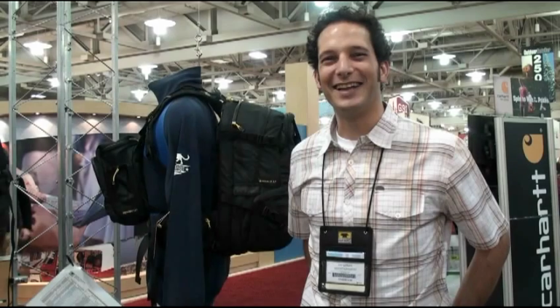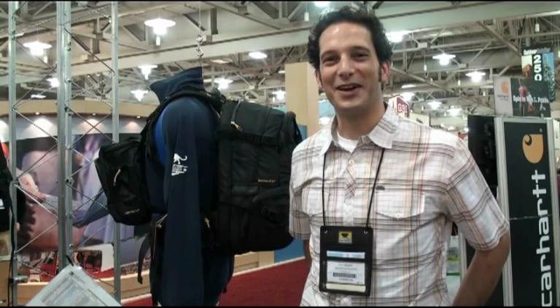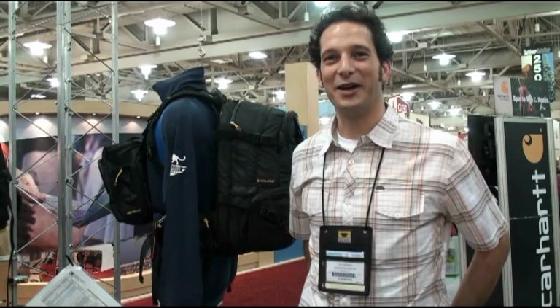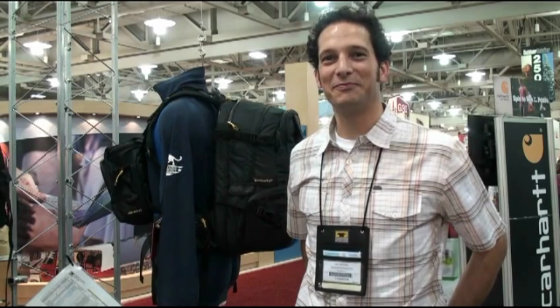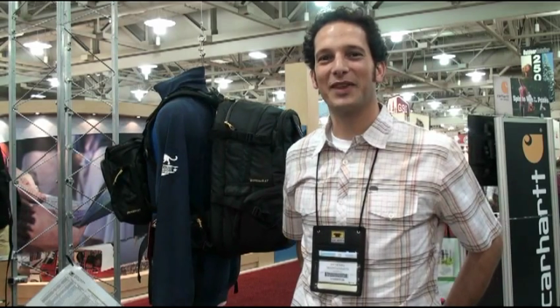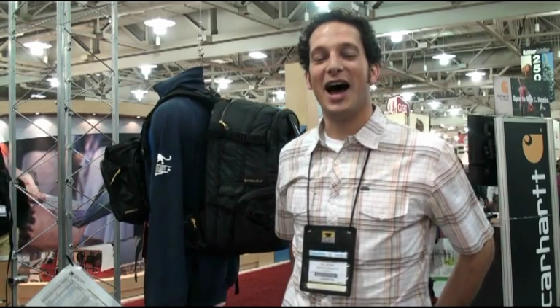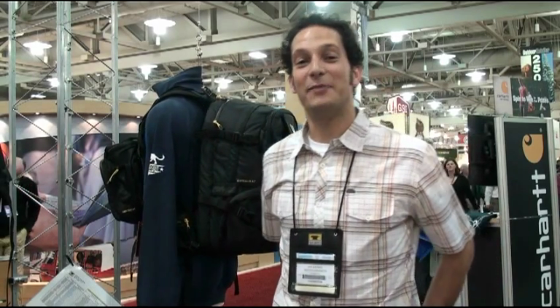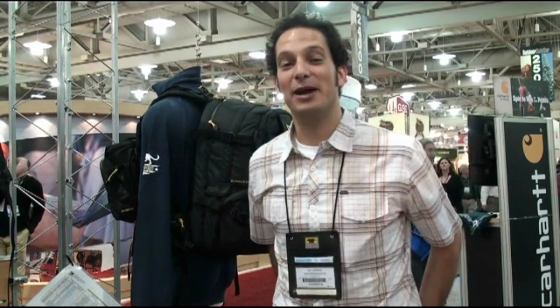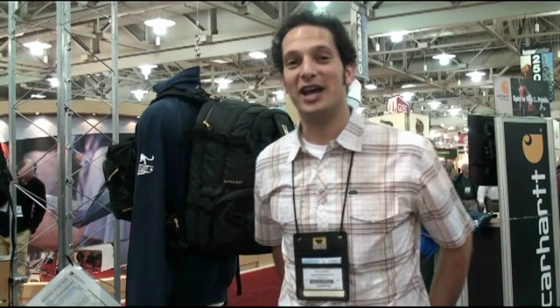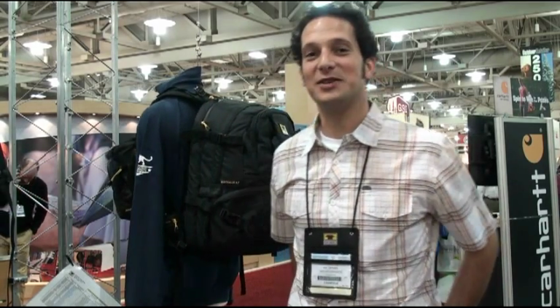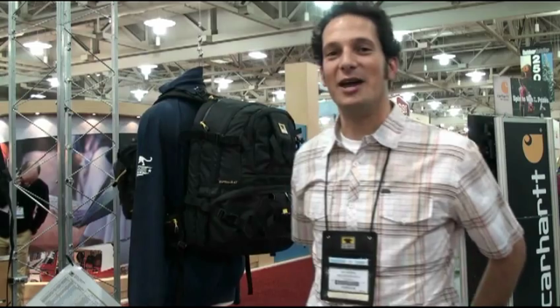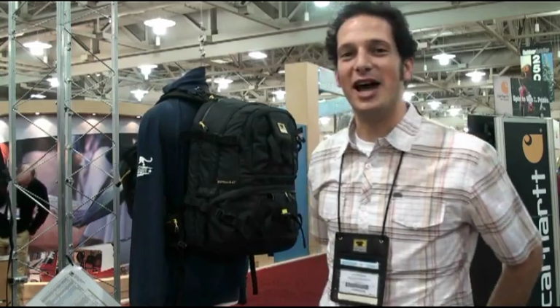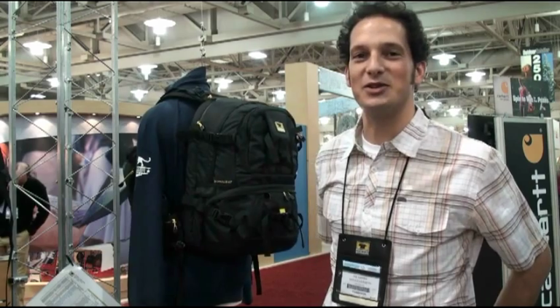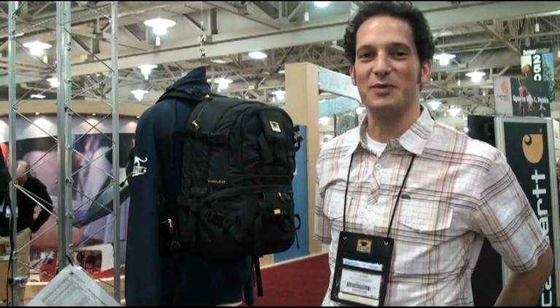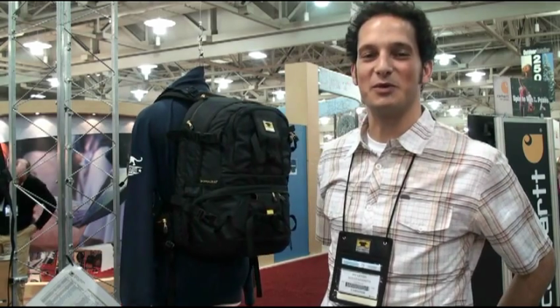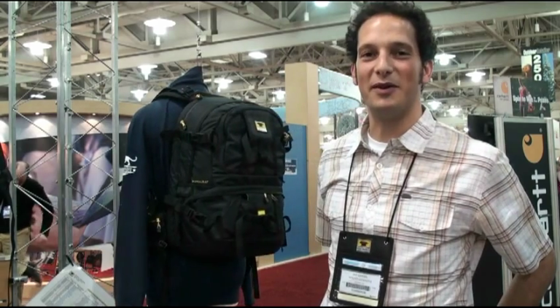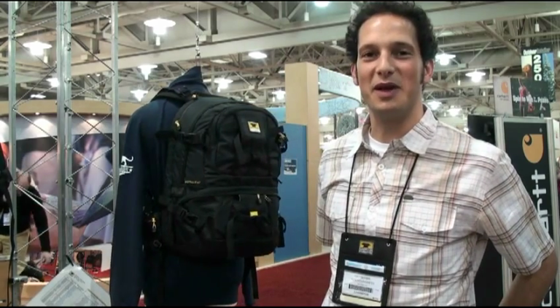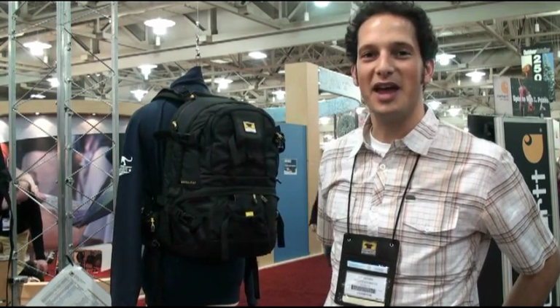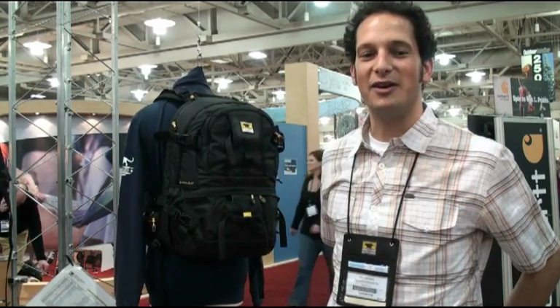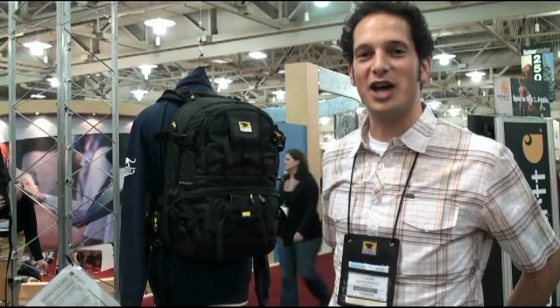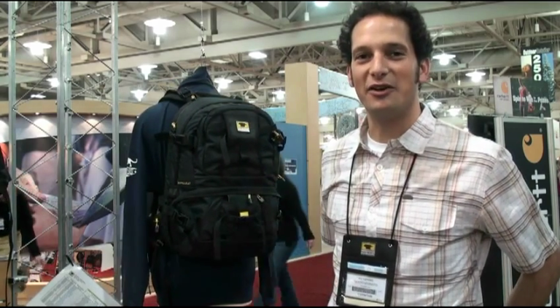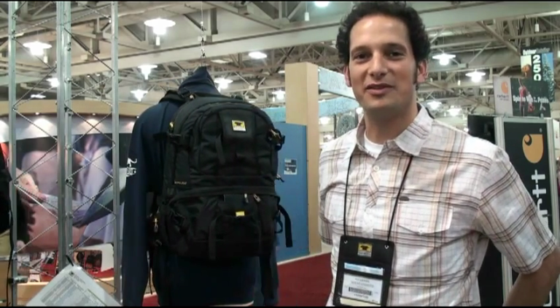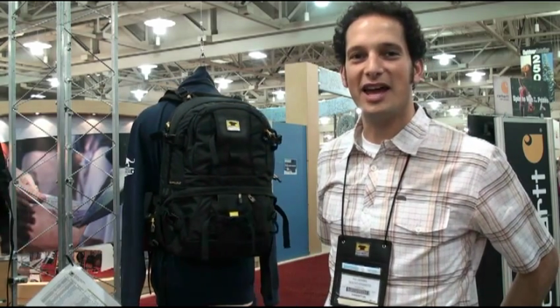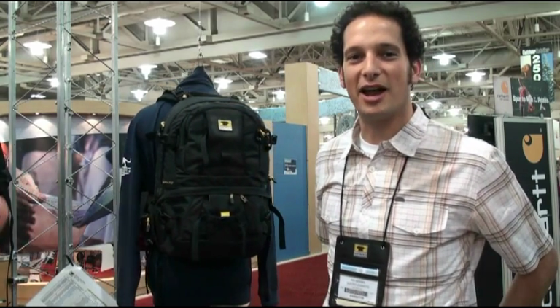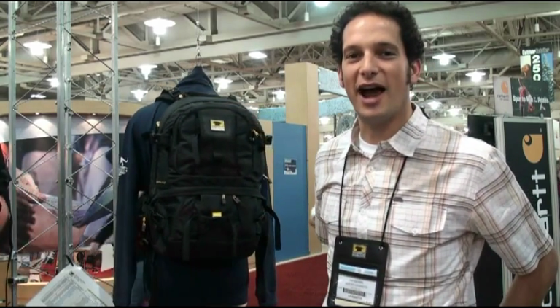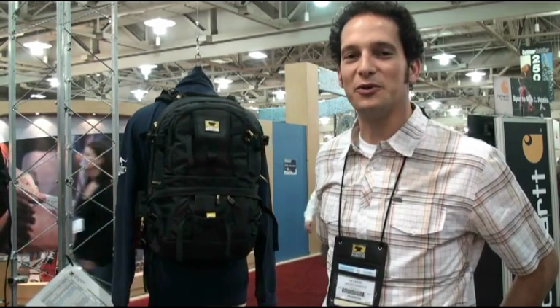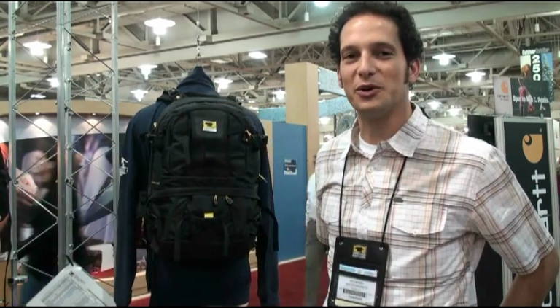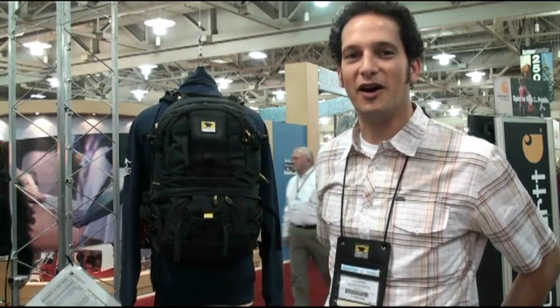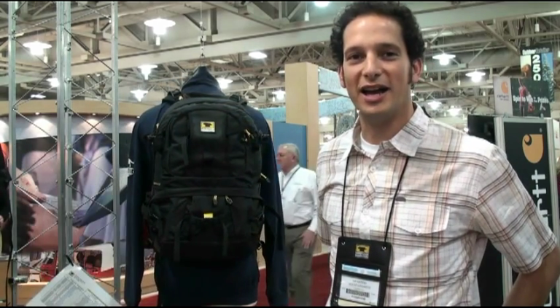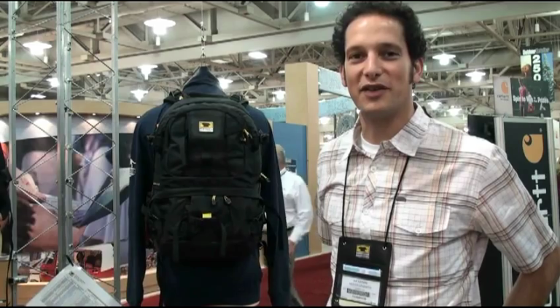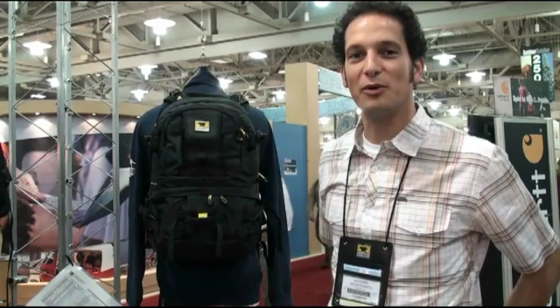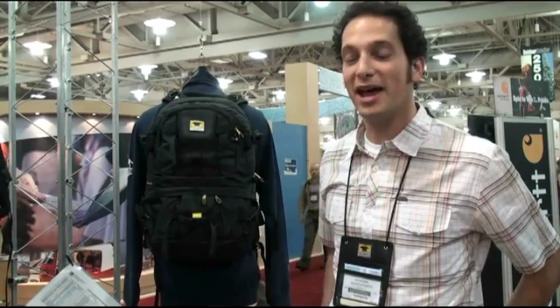Hi, my name is Jay Goetzel. I am the National Sales Manager with Mountain Smith. I'm here to chat a little bit today about our outdoor line of camera bags.